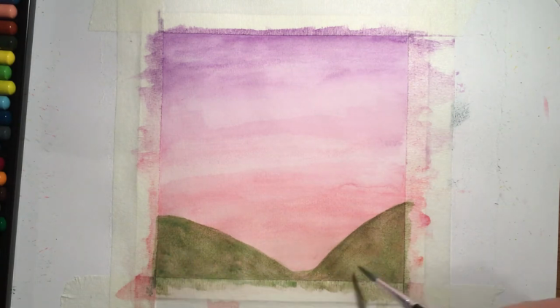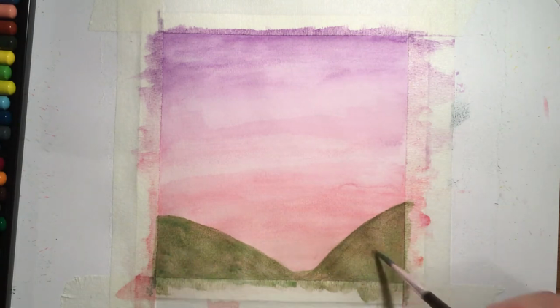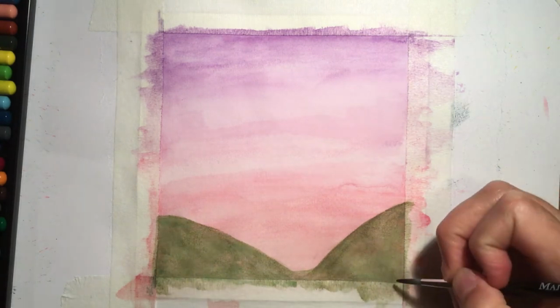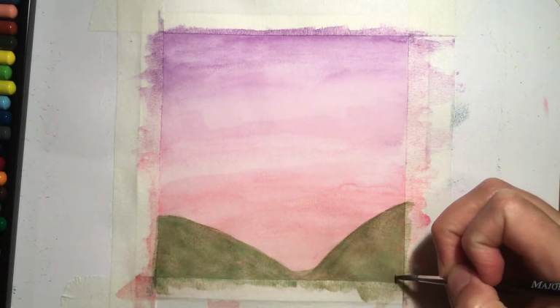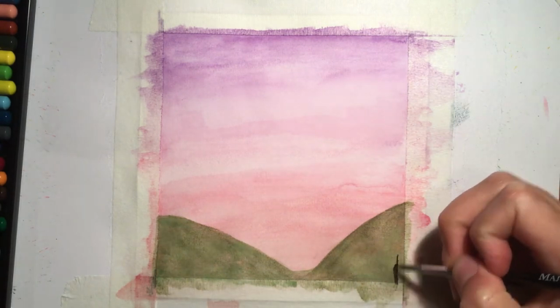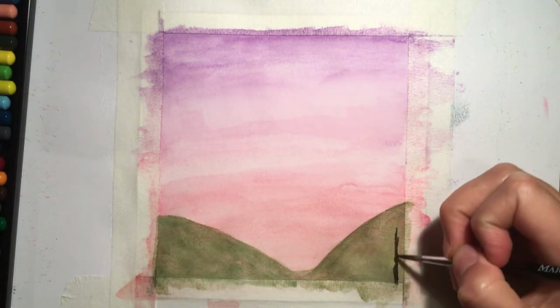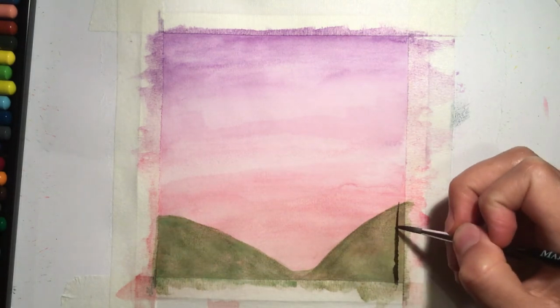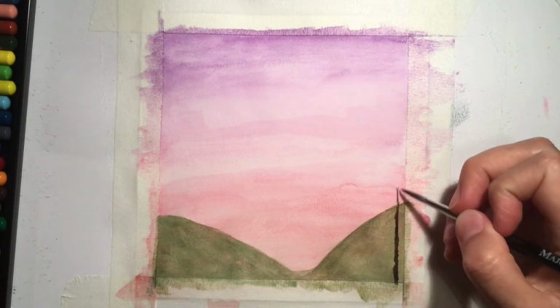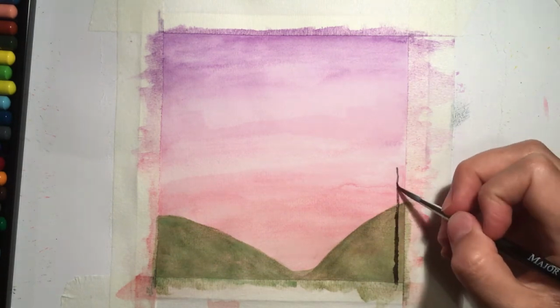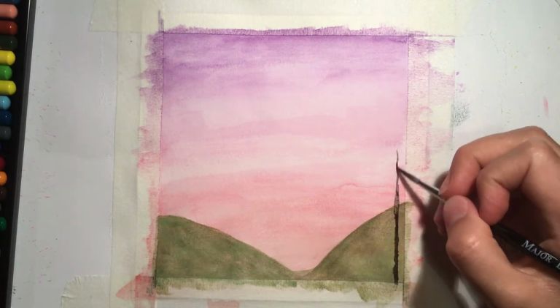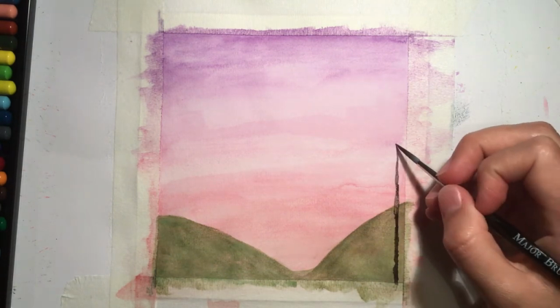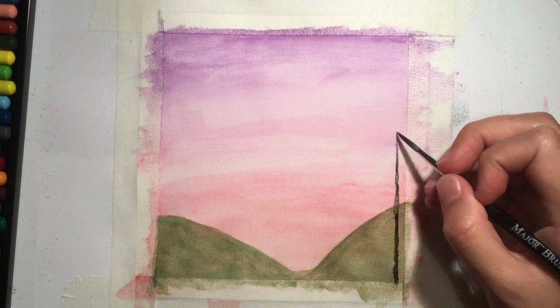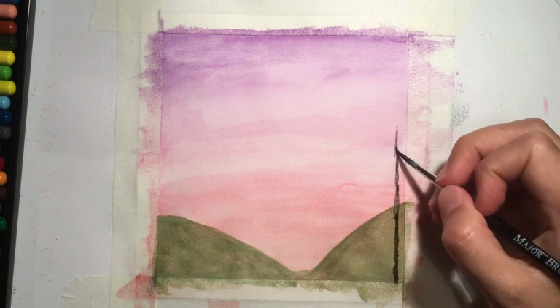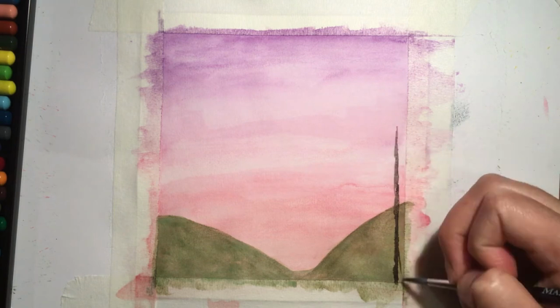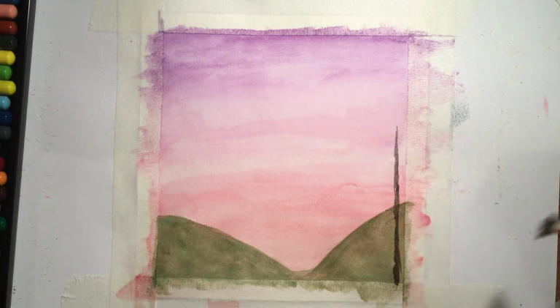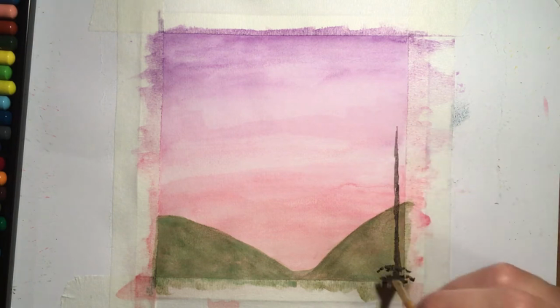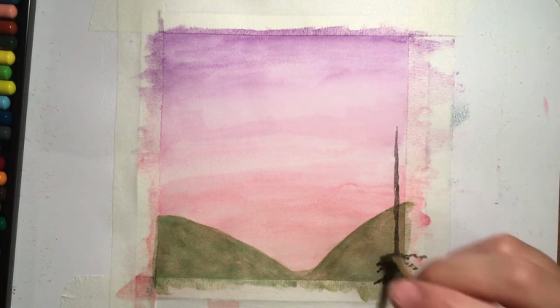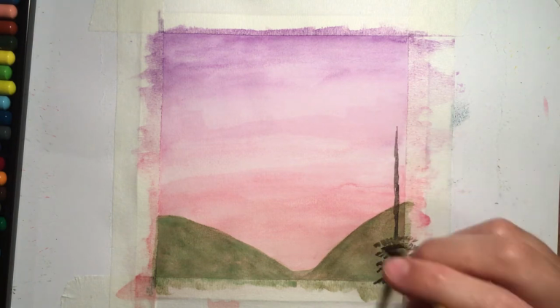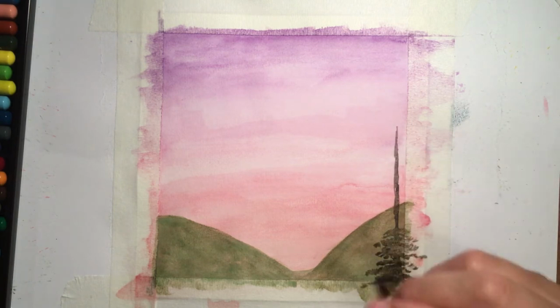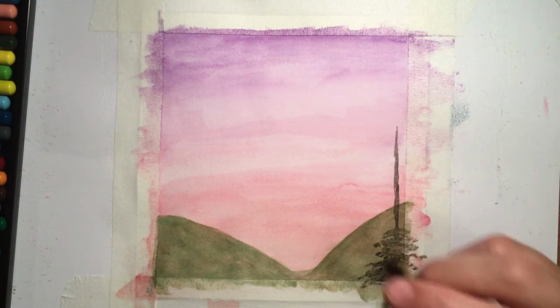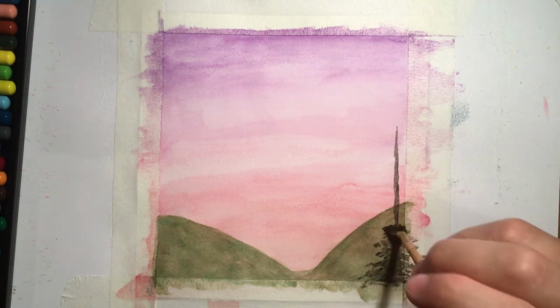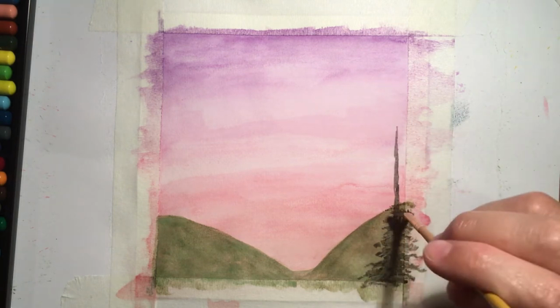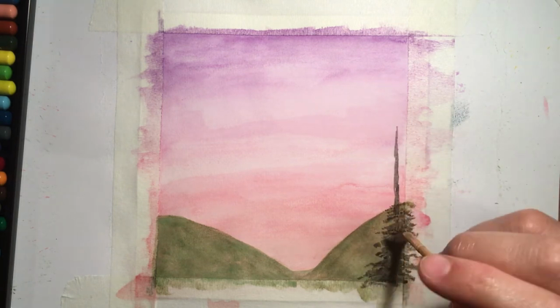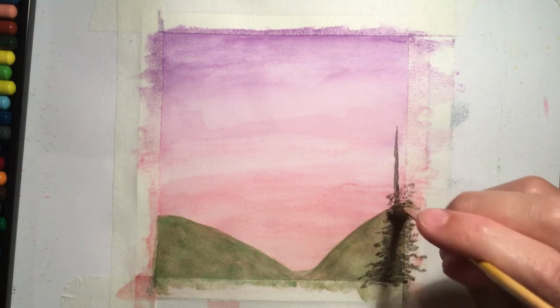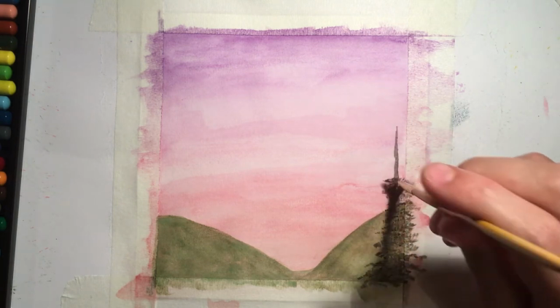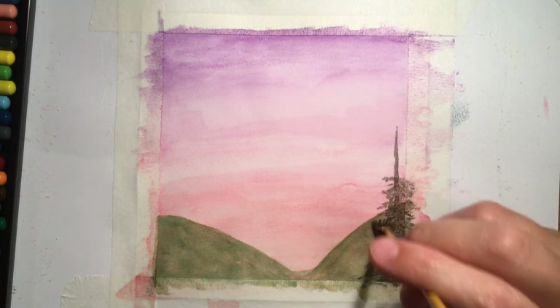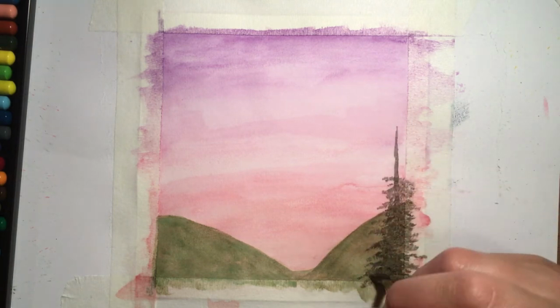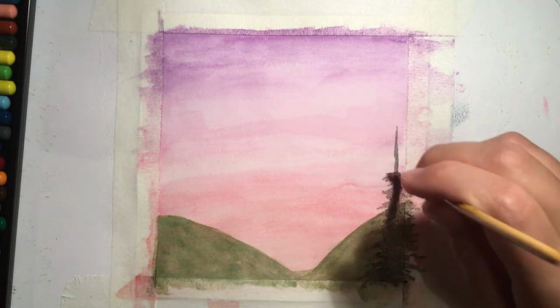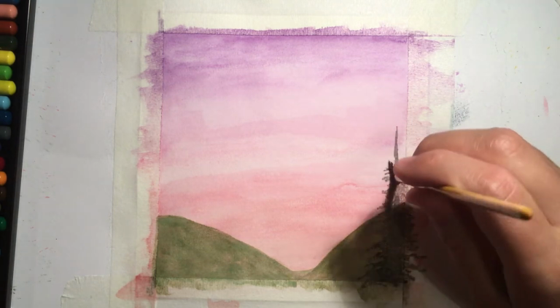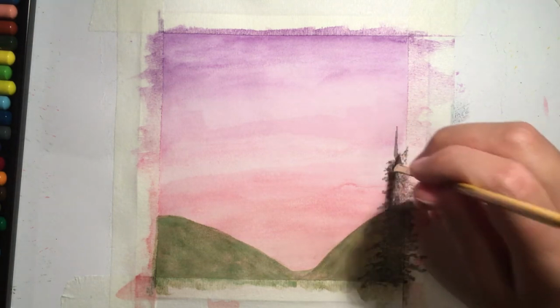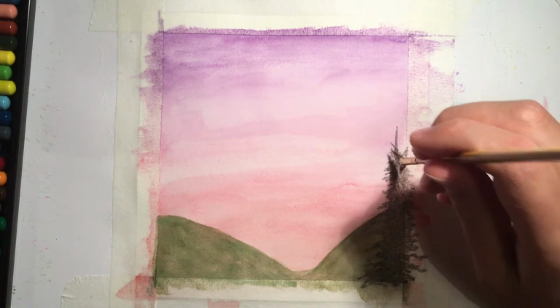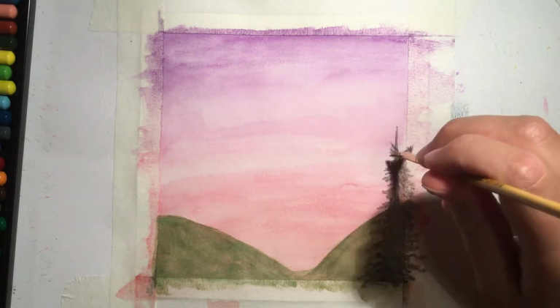For the trees I started with a black color and just did a straight line where I wanted the main trunk of the tree to be.